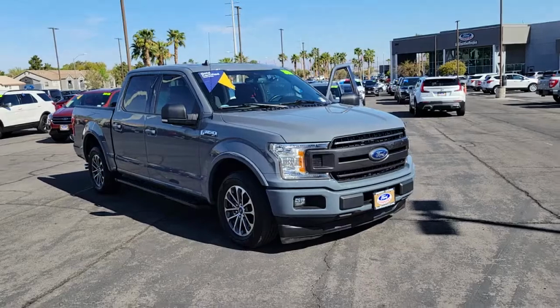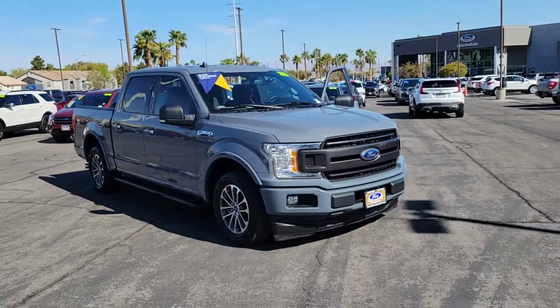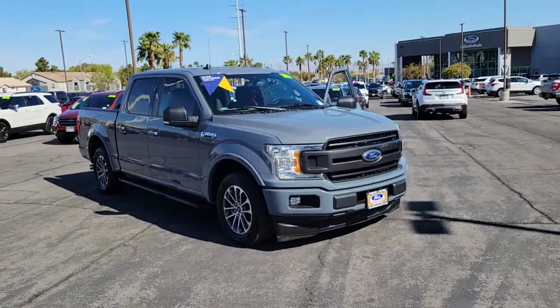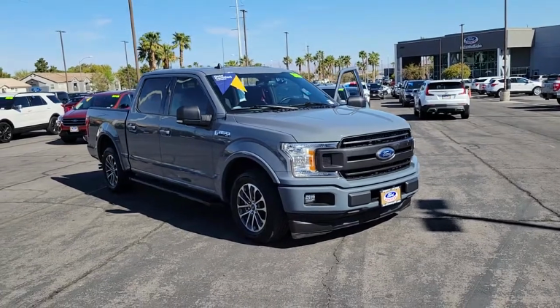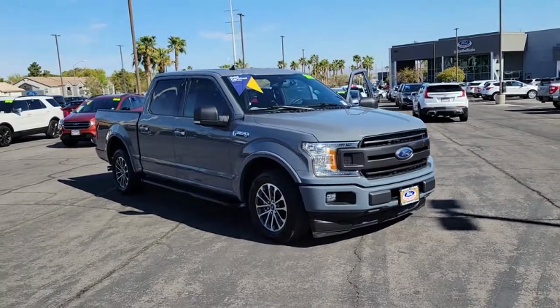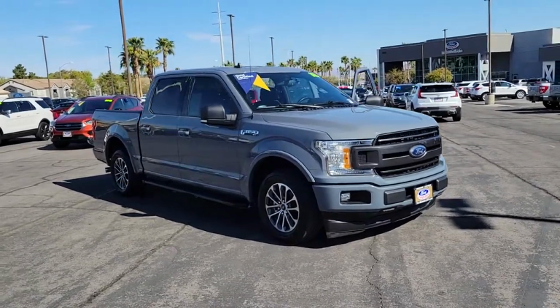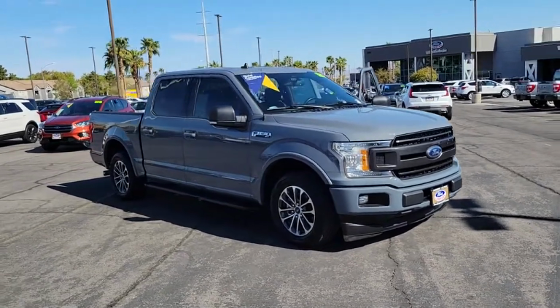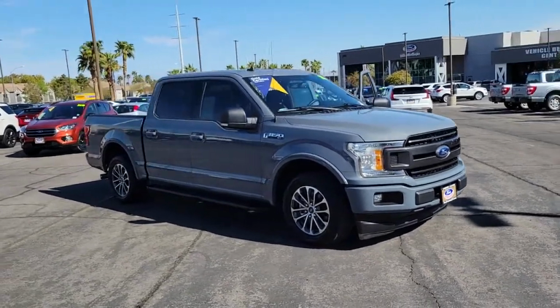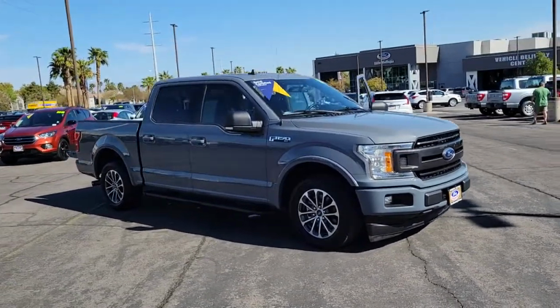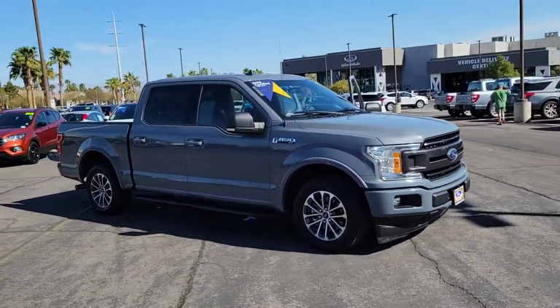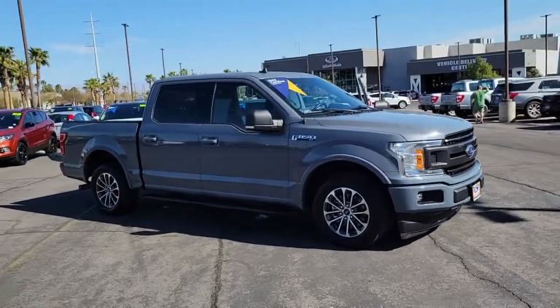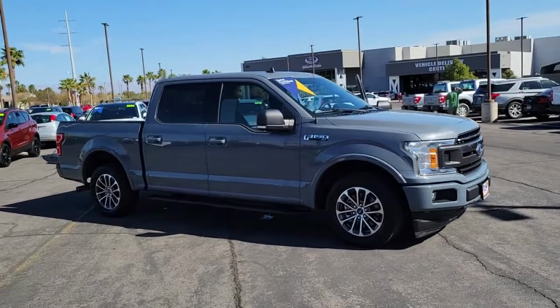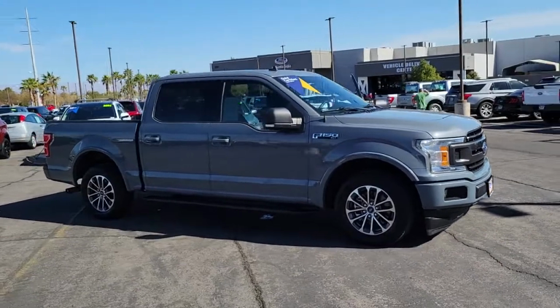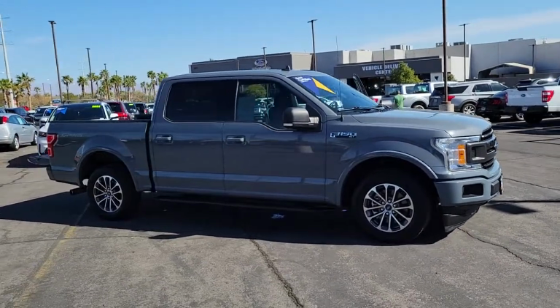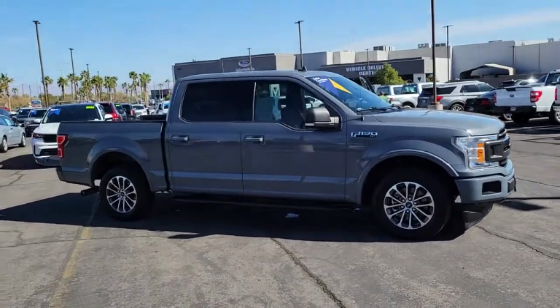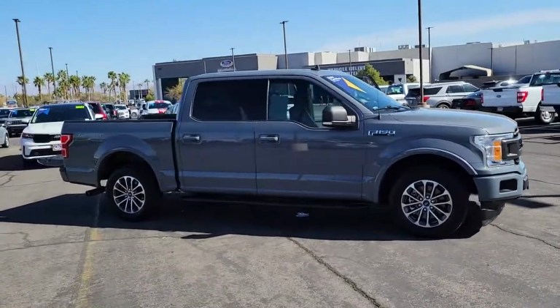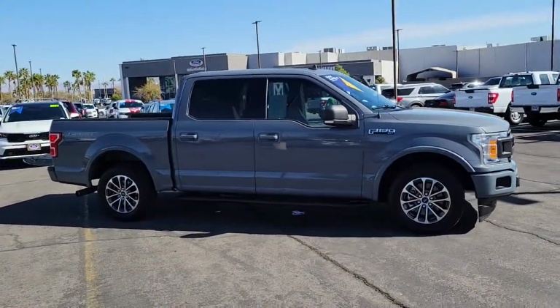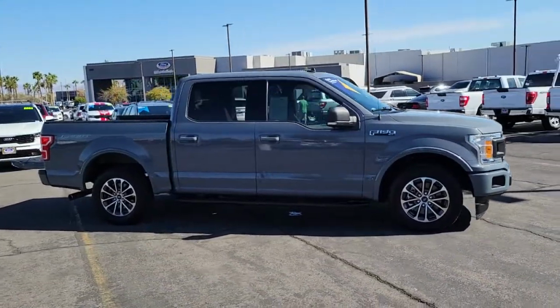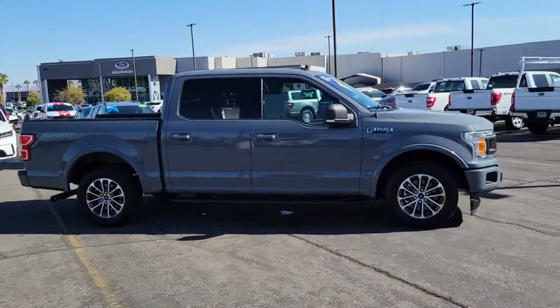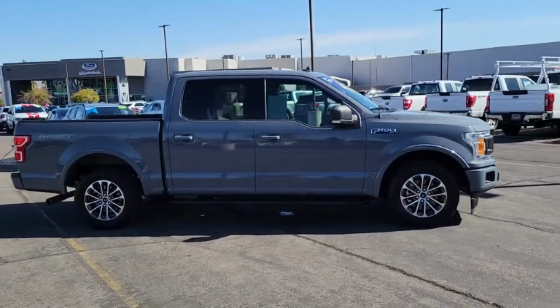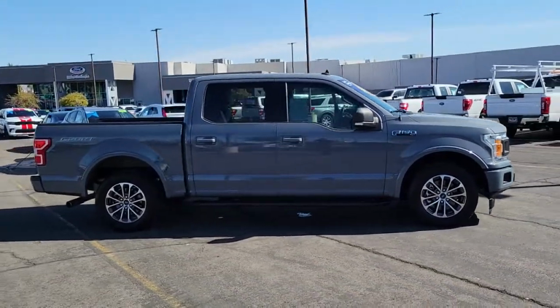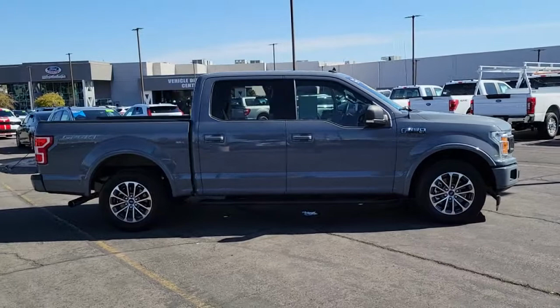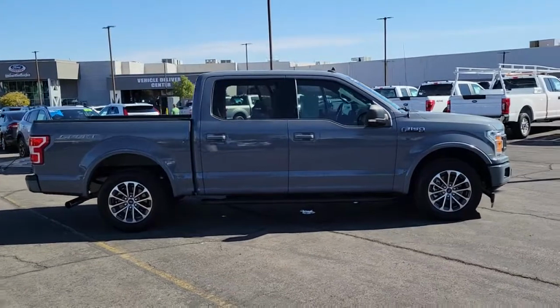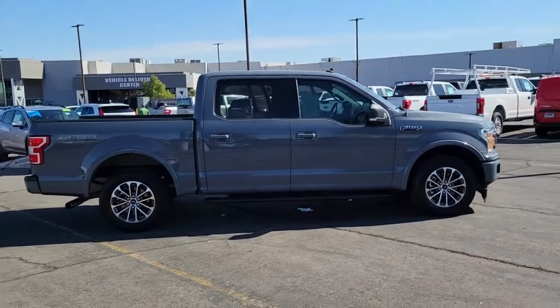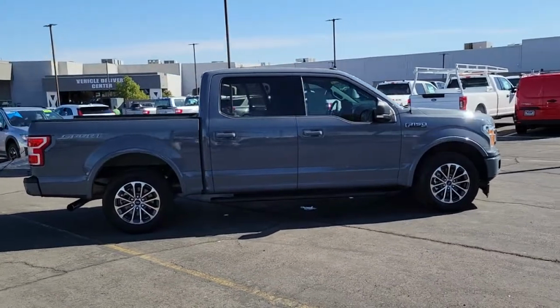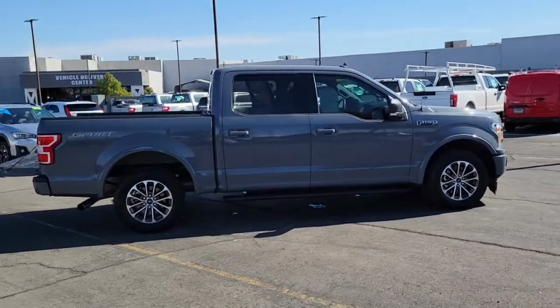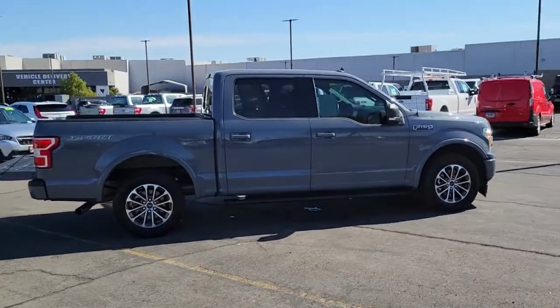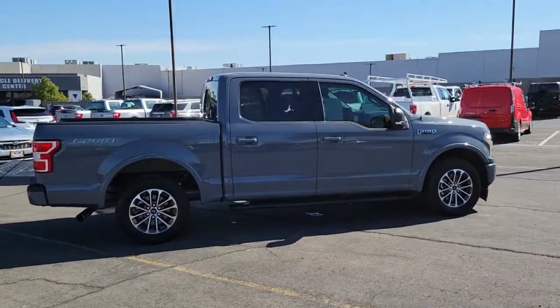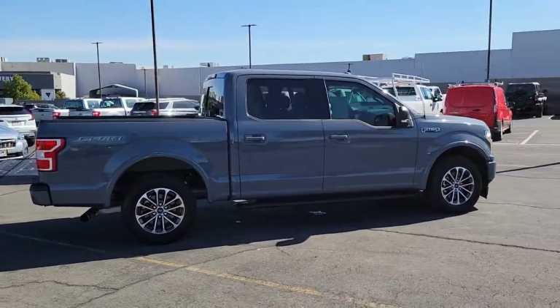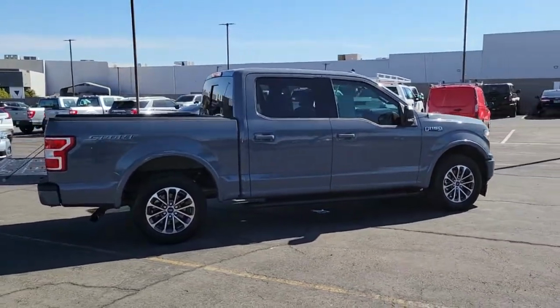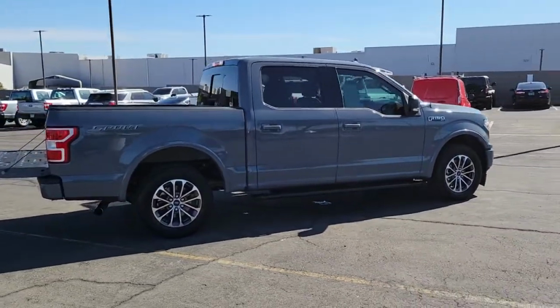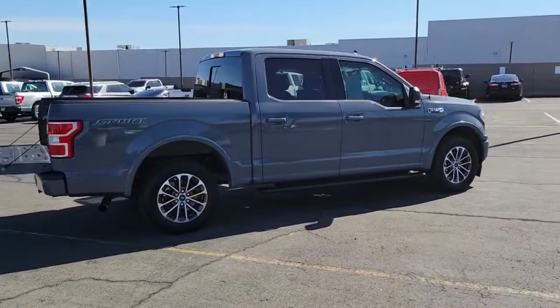Get acquainted with the 2020 Ford F-150. This vehicle still has fewer than 25,000 miles on the clock, so it won't last long. Enjoy a new level of ease and confidence, whether at work or play, when you're in this F-150.